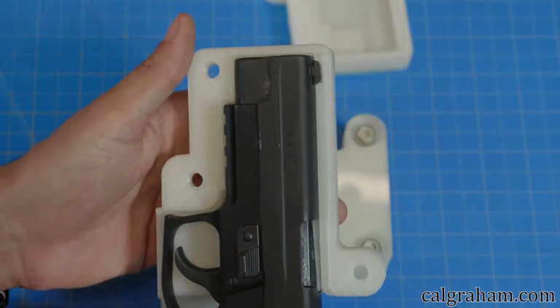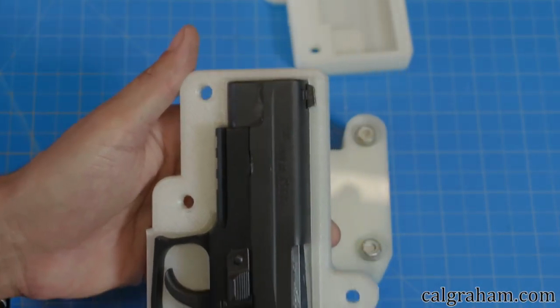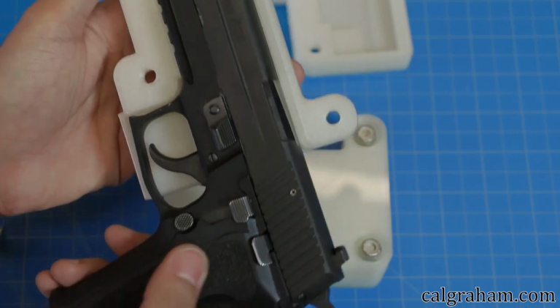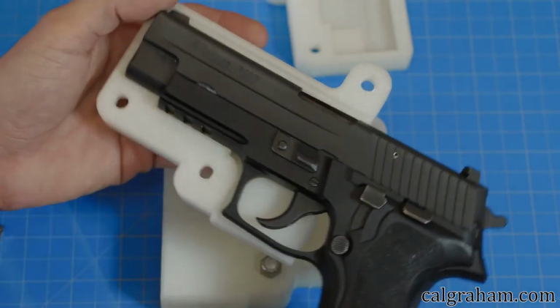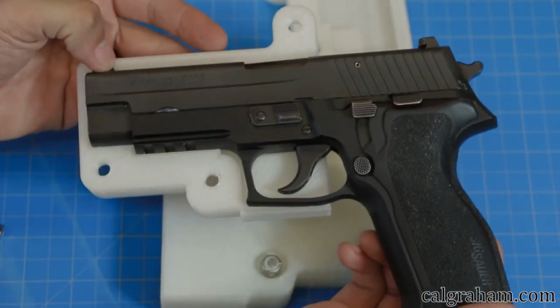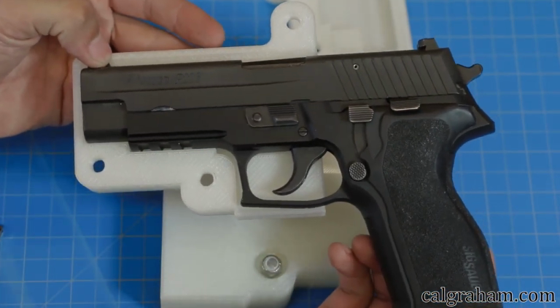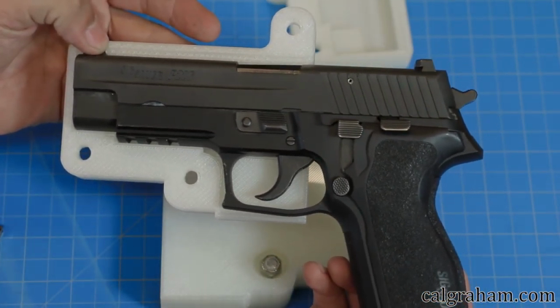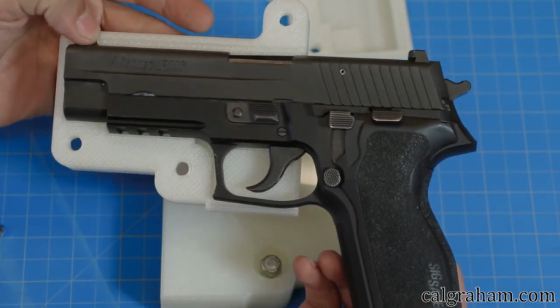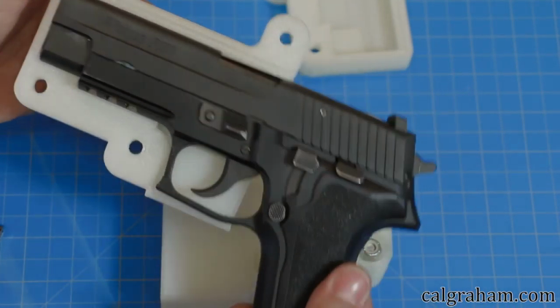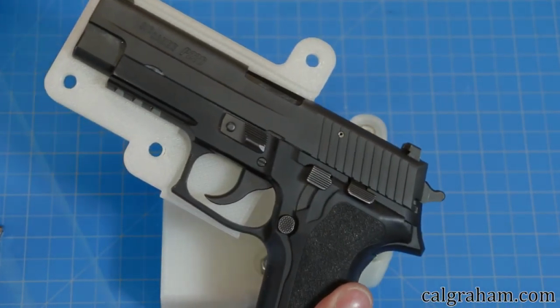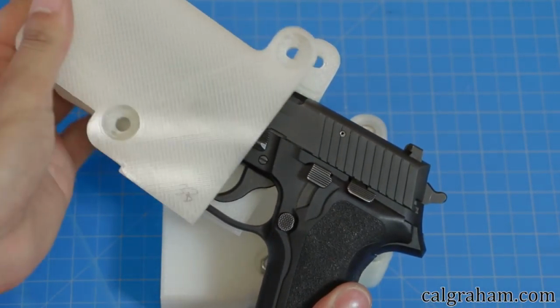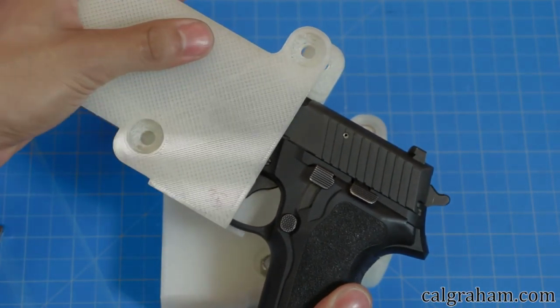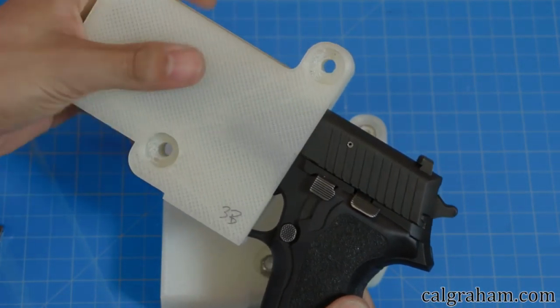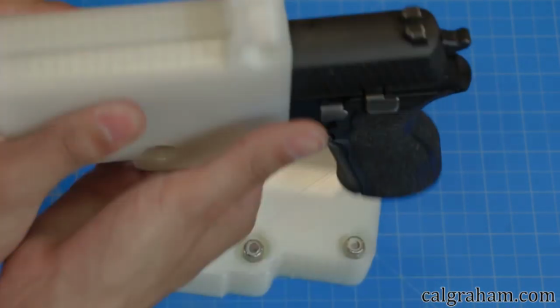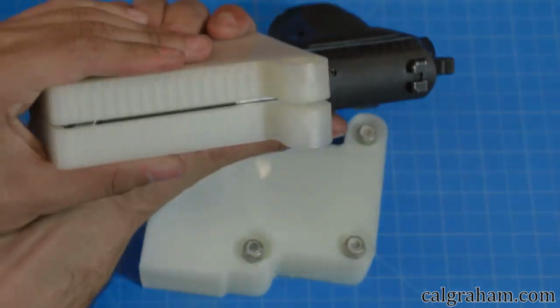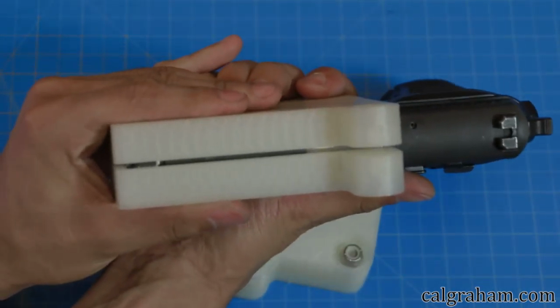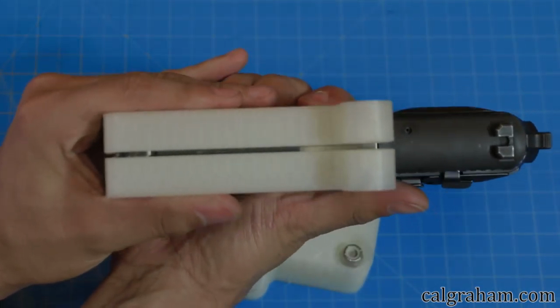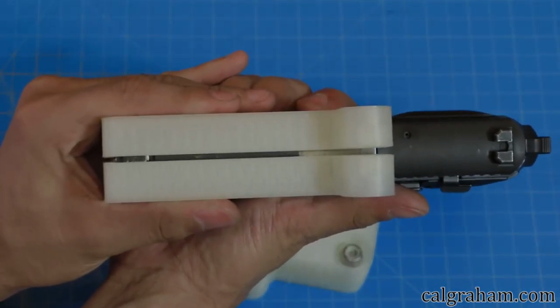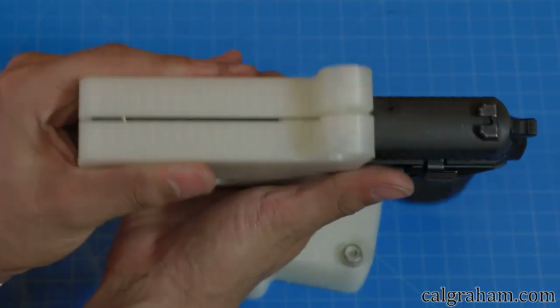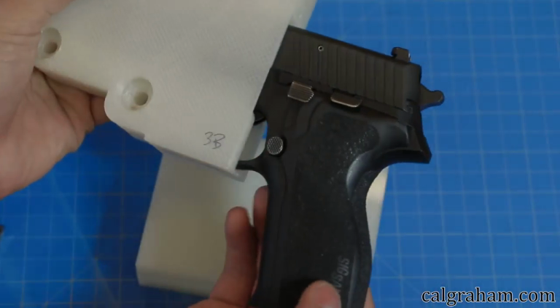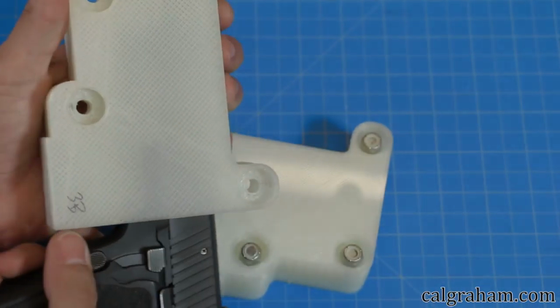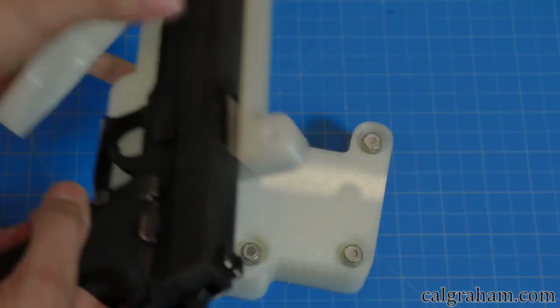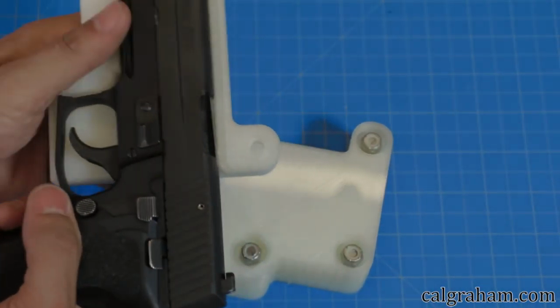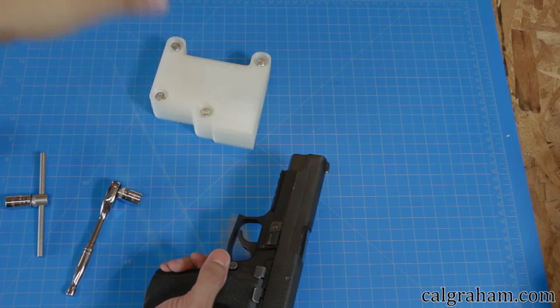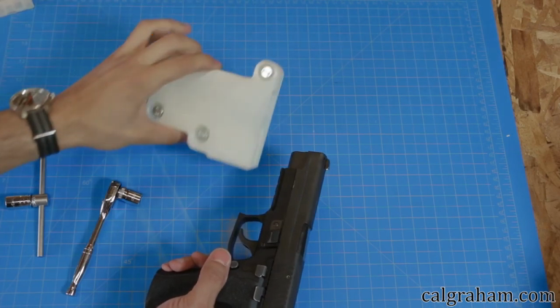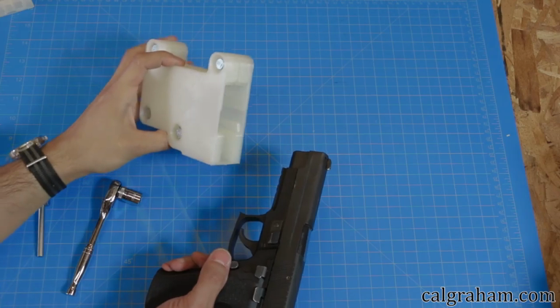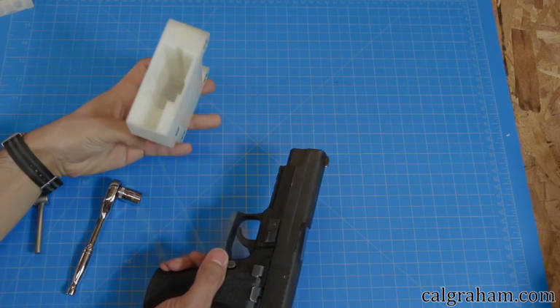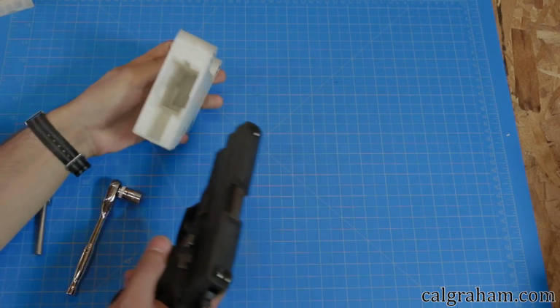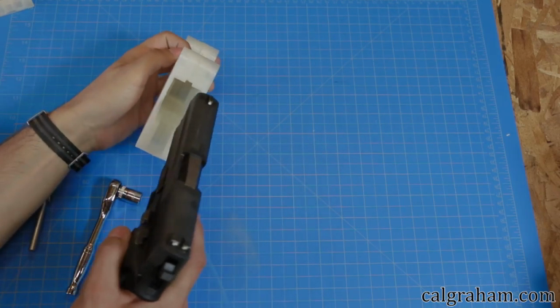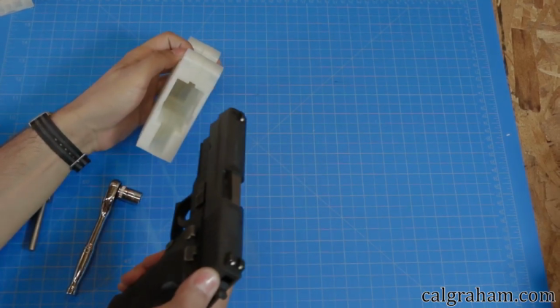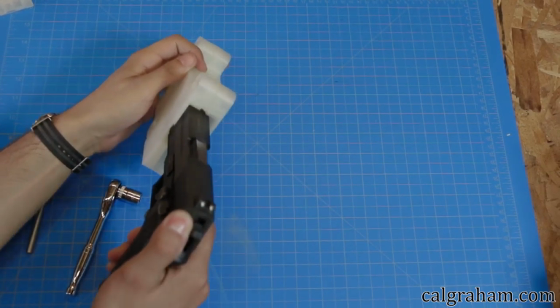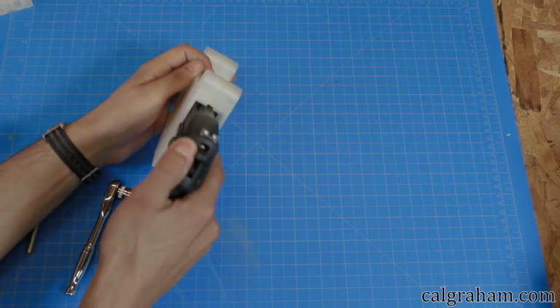The first two versions were just to check the fitment. The first was complete garbage — it wasn't even close. The second version actually fit, then it was time to make what I thought would be the final version. Revision 3 was very close, but 3 bolts wasn't enough to hold the gun.